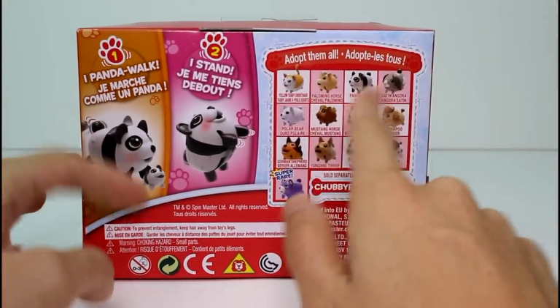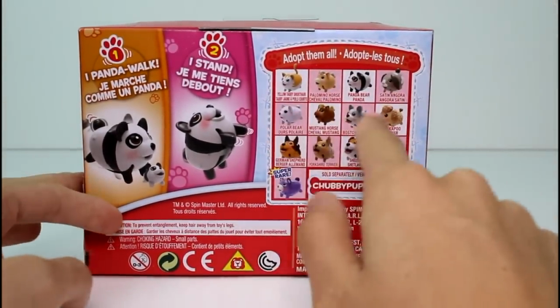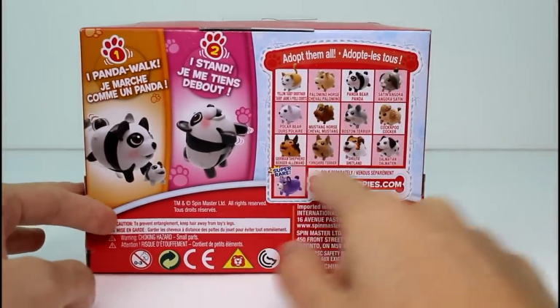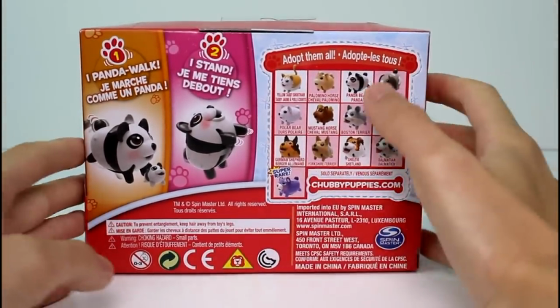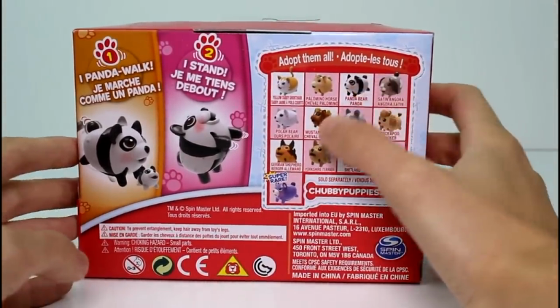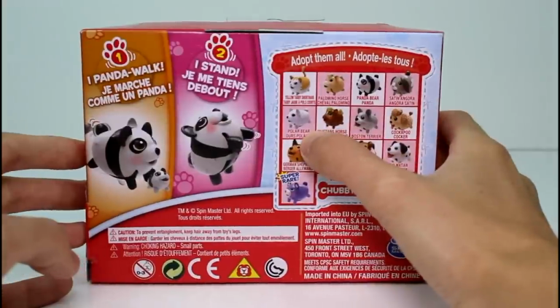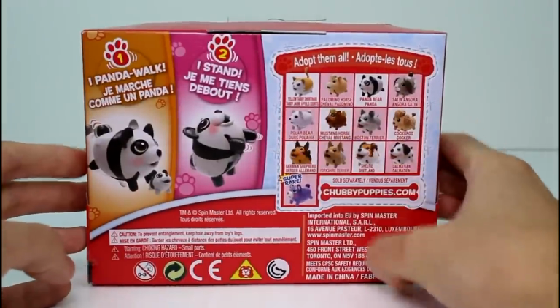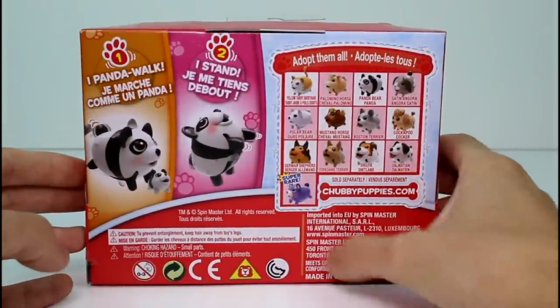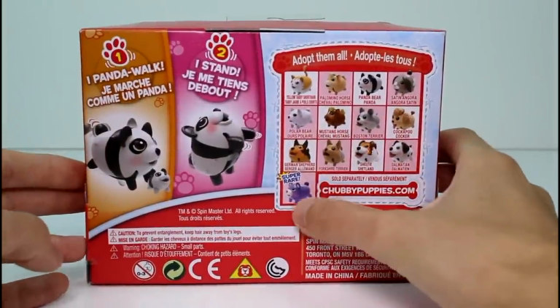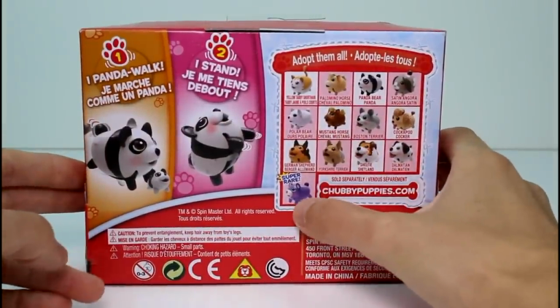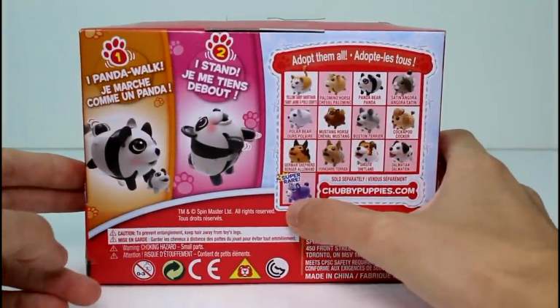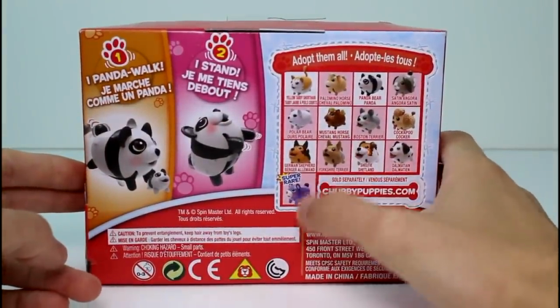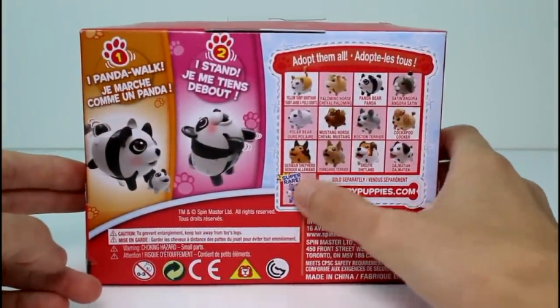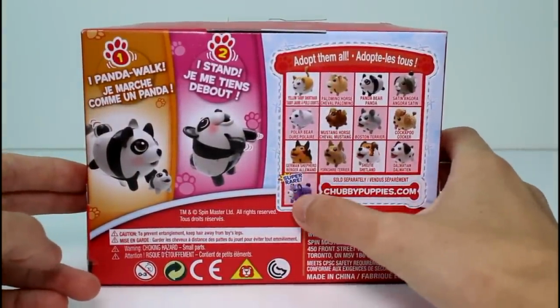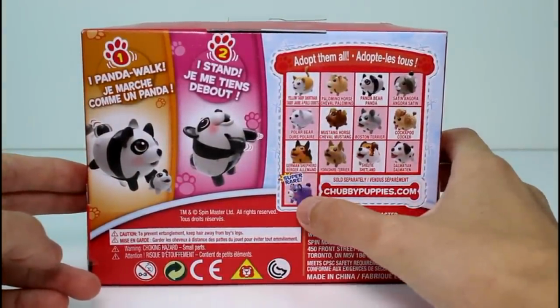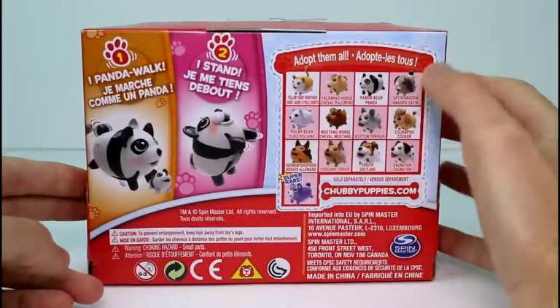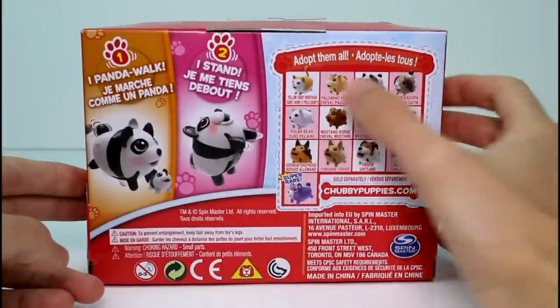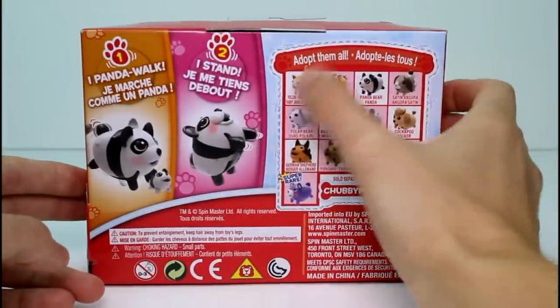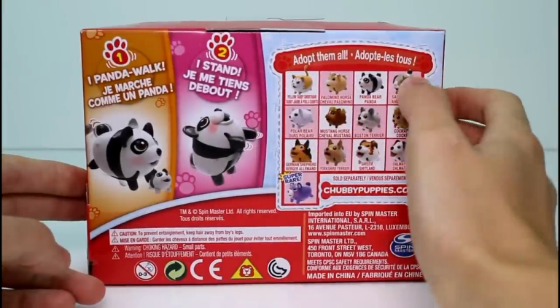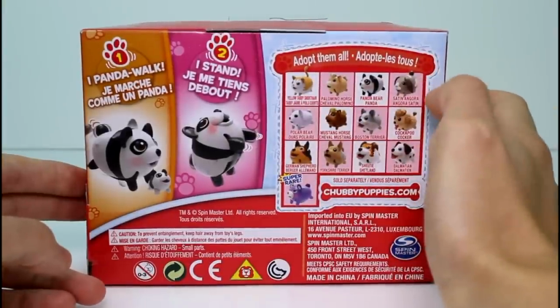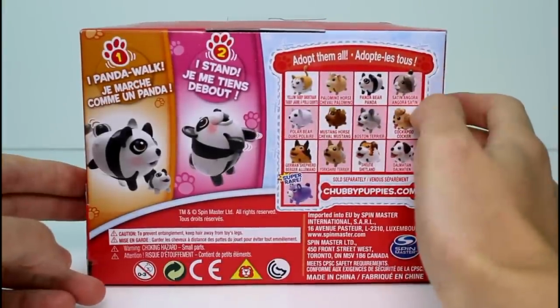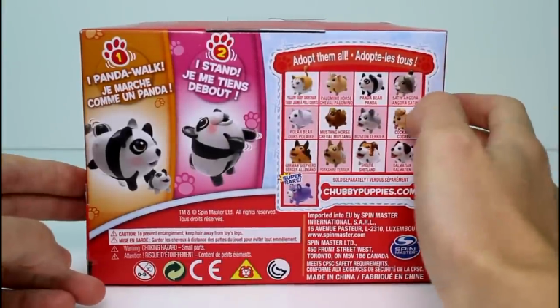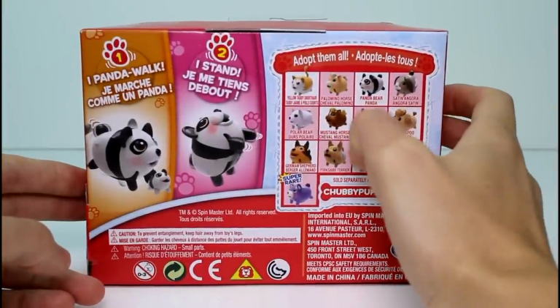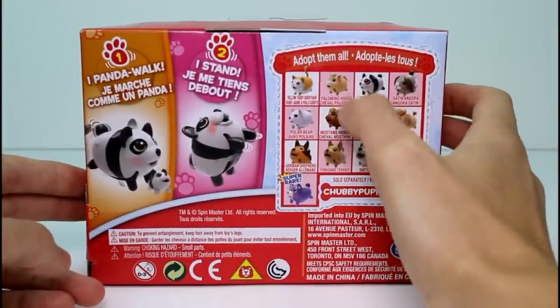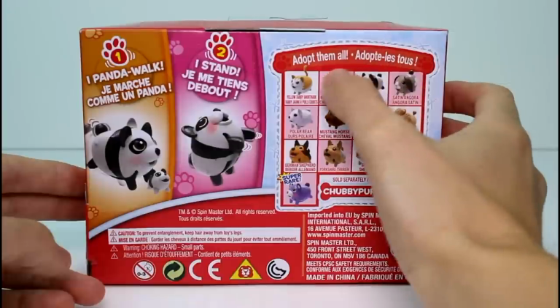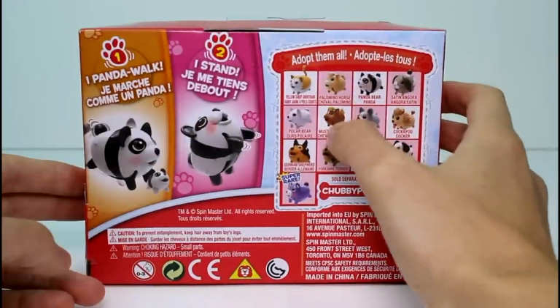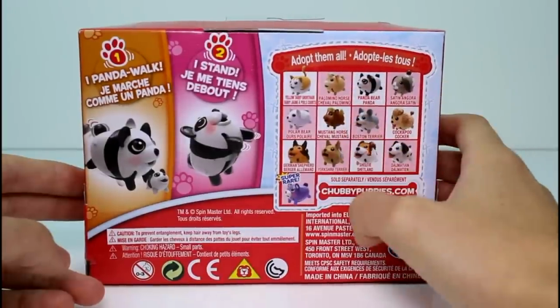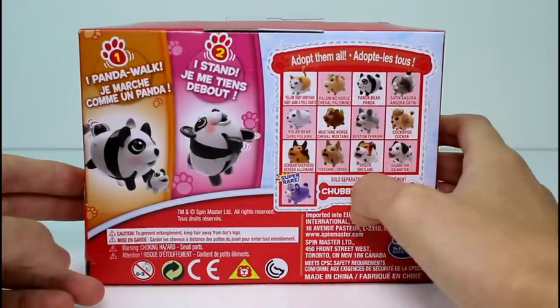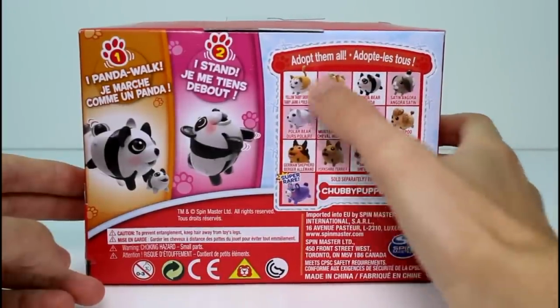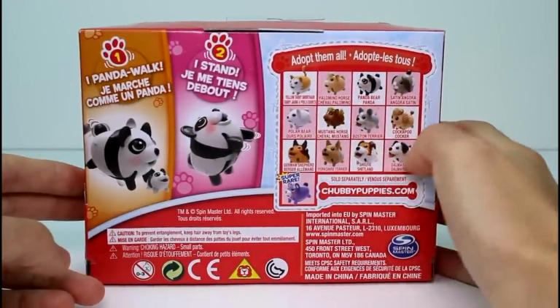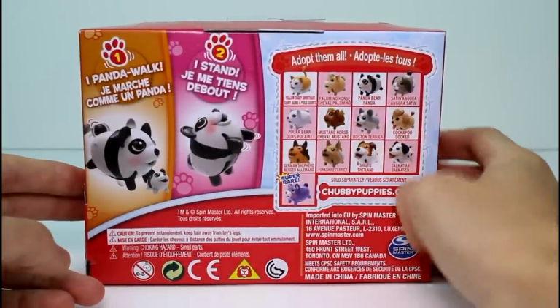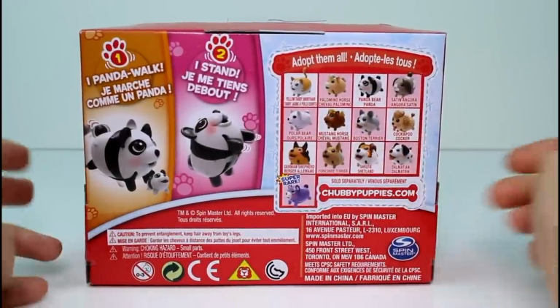And here's just some of the ones you can collect. There's a polar bear and a super rare bear — I do have the super rare bear. And then there's one kitty and one bunny — I haven't found the bunny yet. And then there's two horses, and the rest are puppies, I believe.